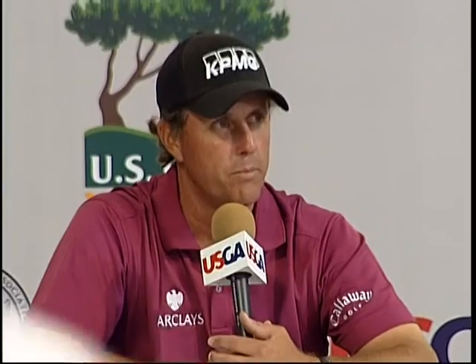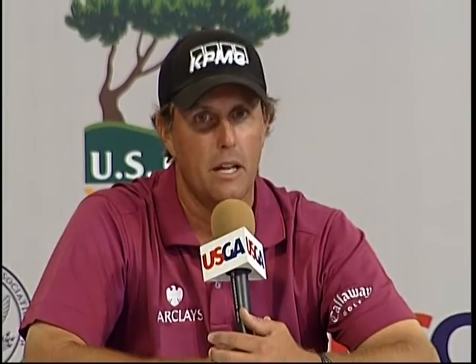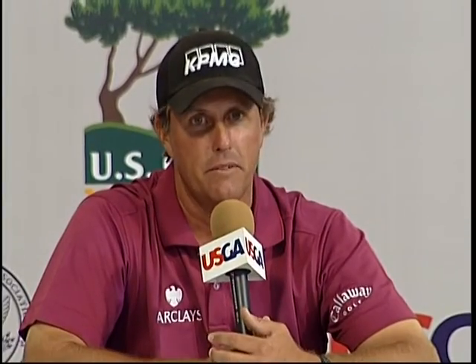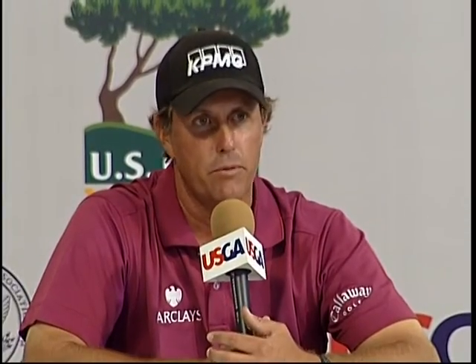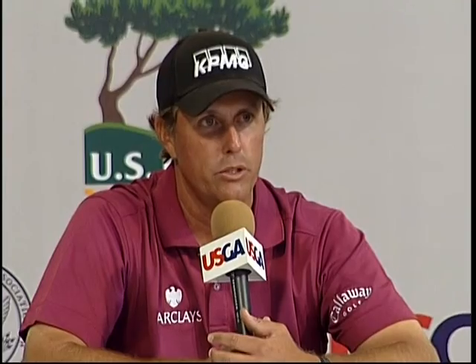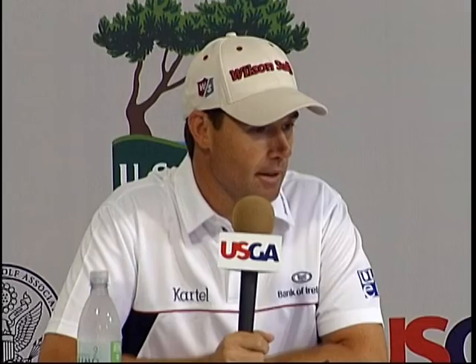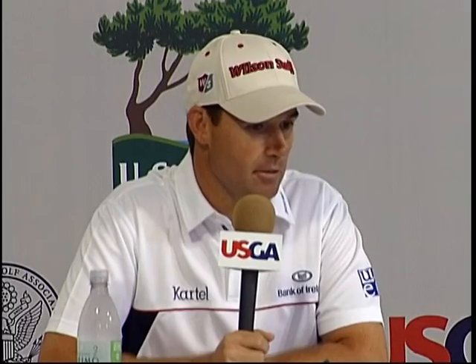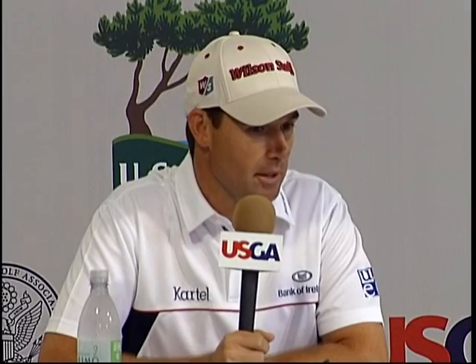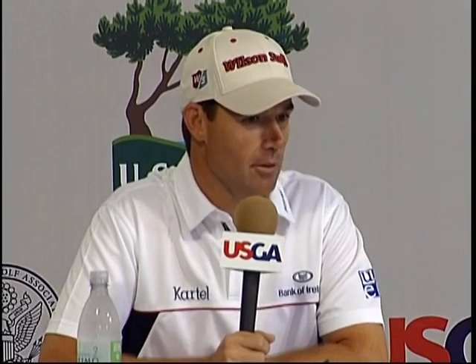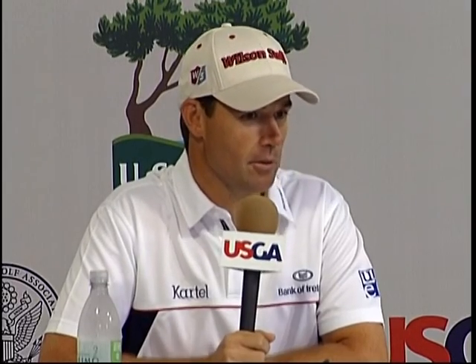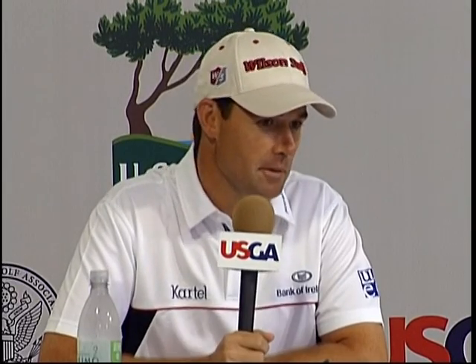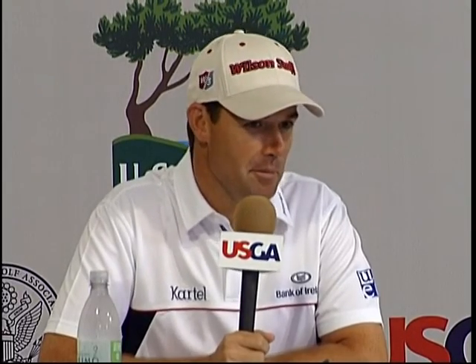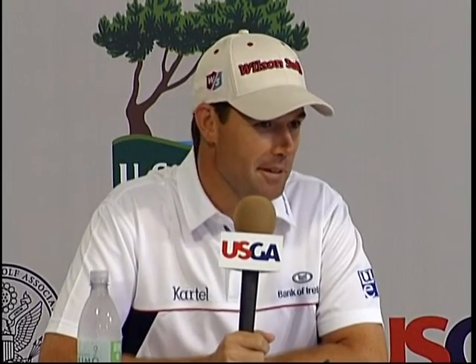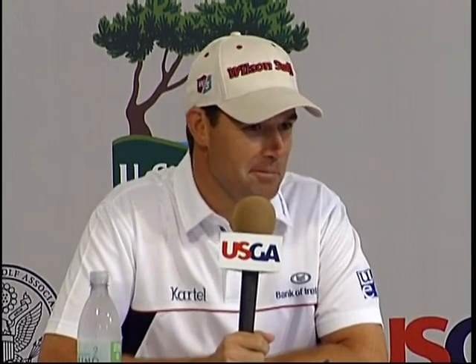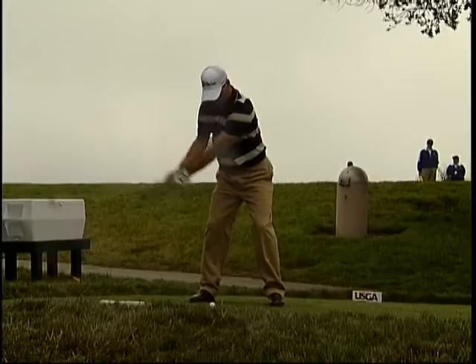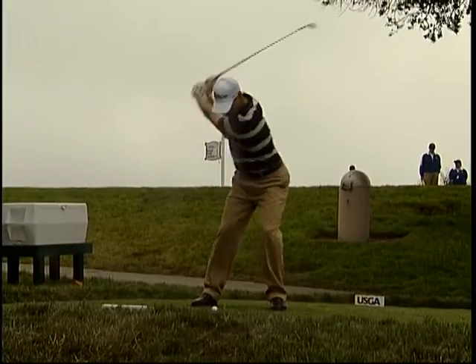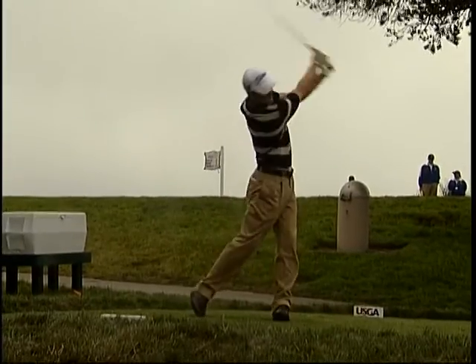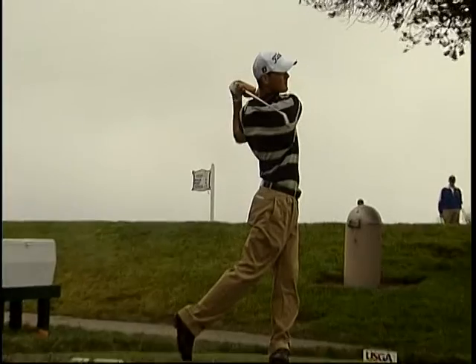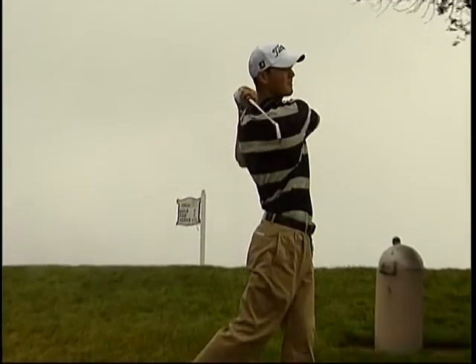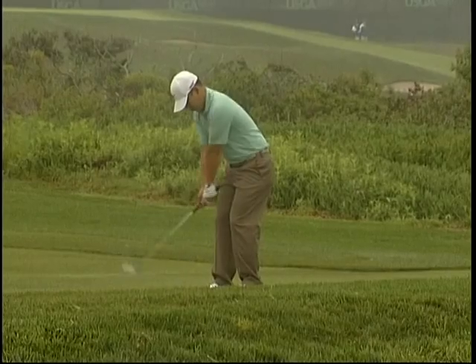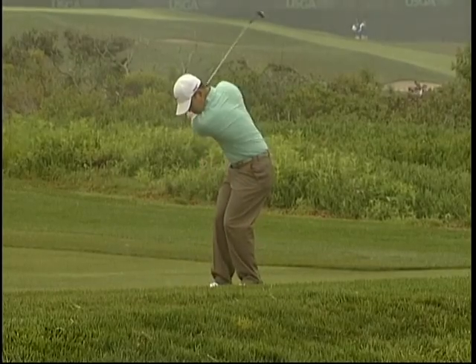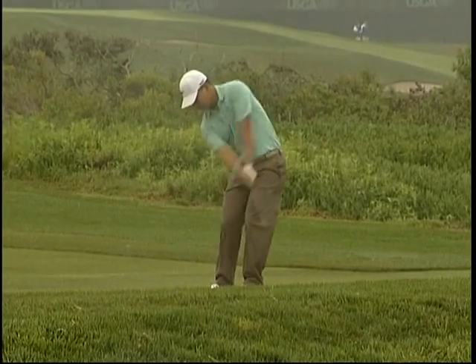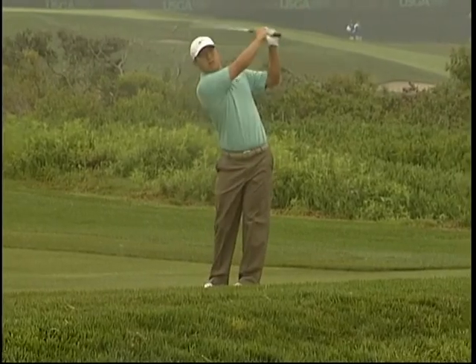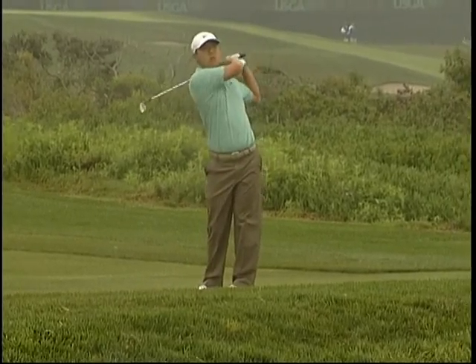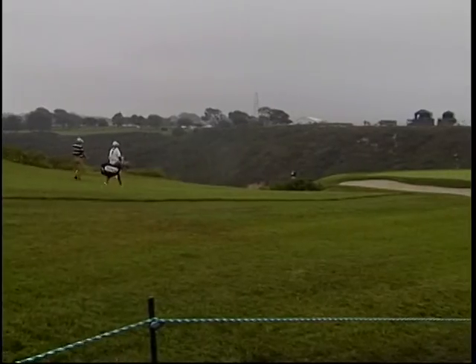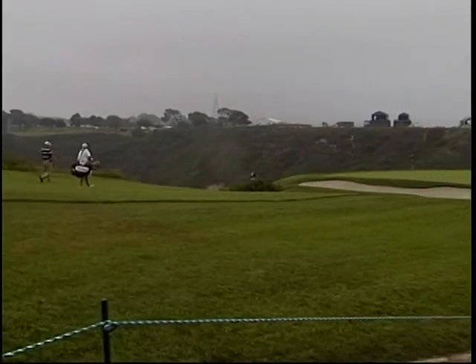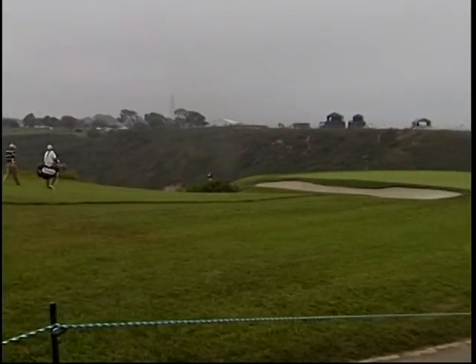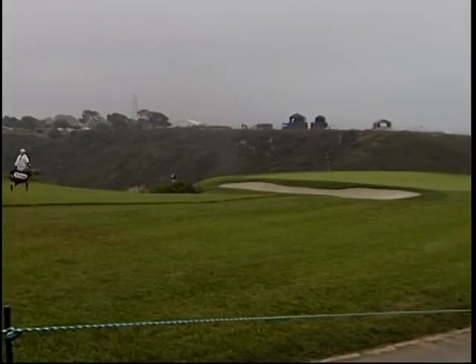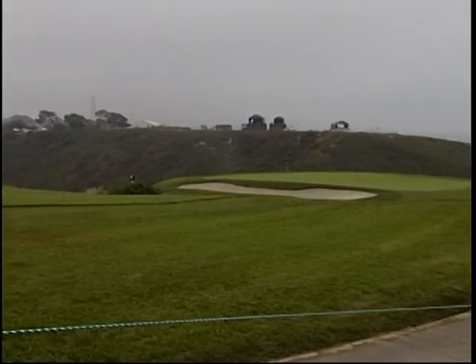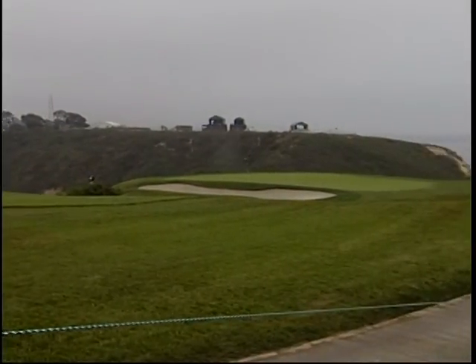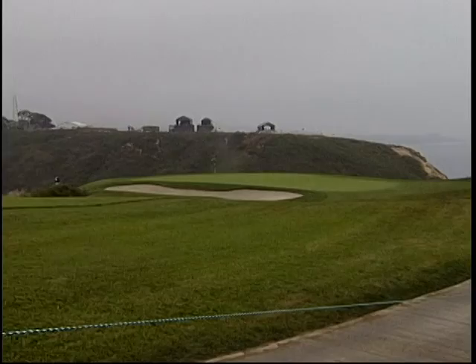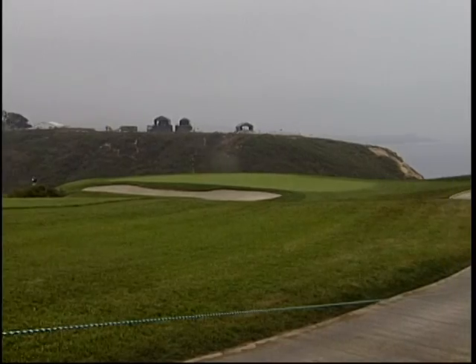It's the best setup I've ever seen for a U.S. Open. Everybody's very pleased with the course, which maybe is a little disappointing — it's always nice when half the field gives out about it or something. But don't be confused: Torrey Pines is no walk in the park.